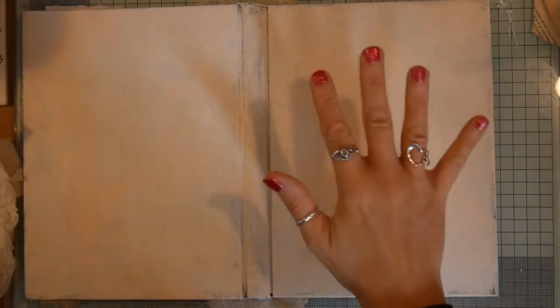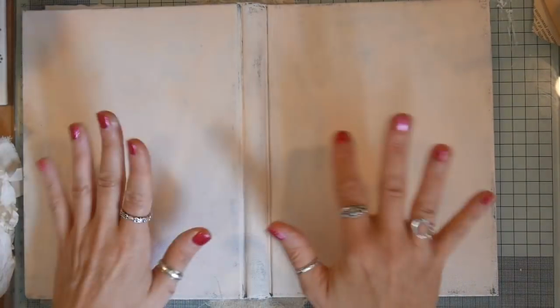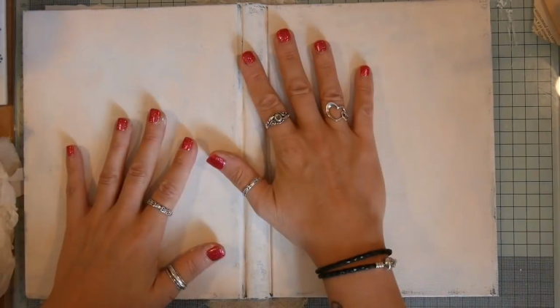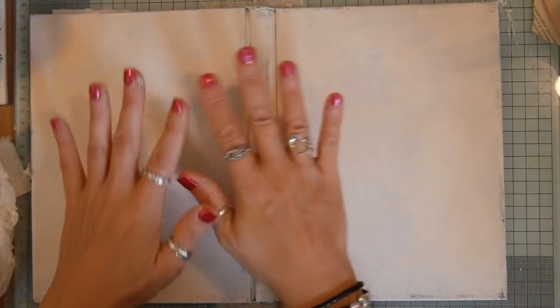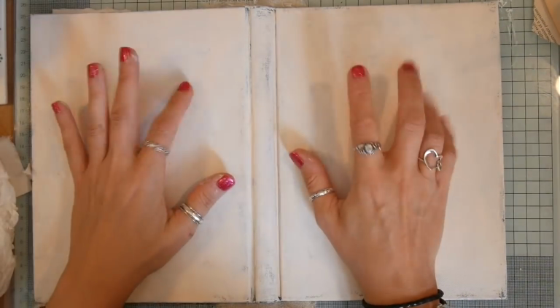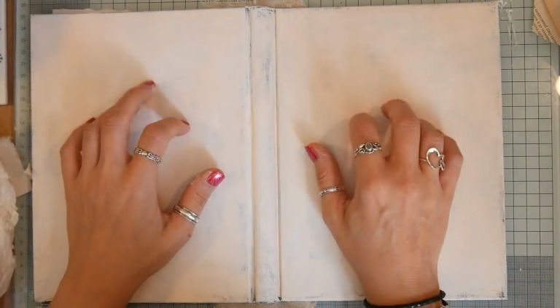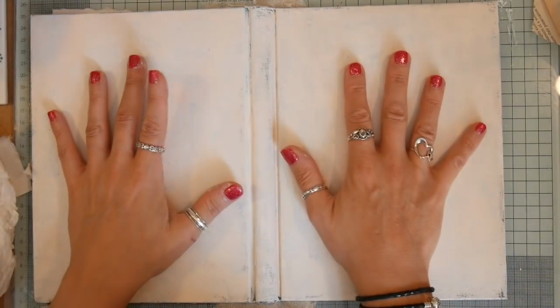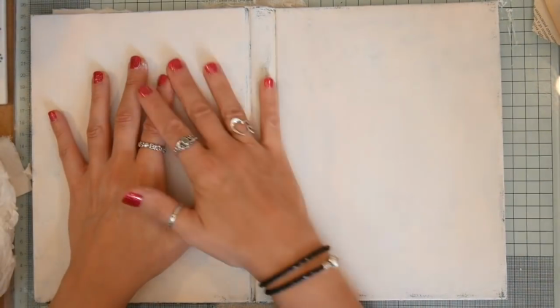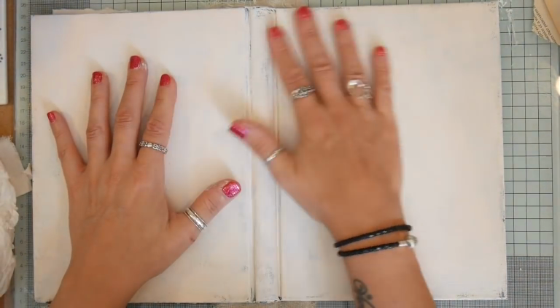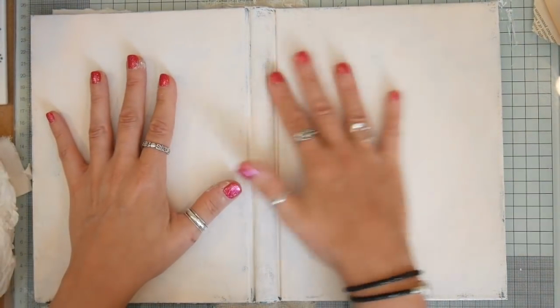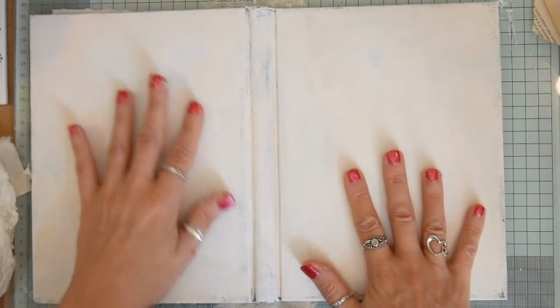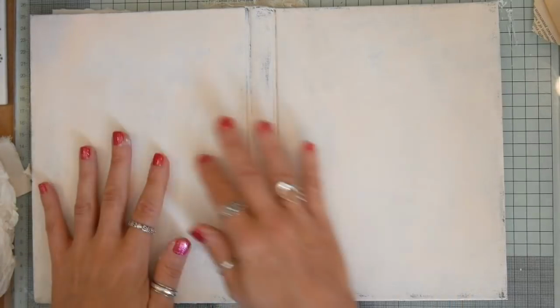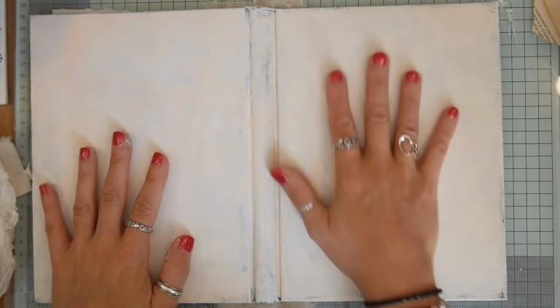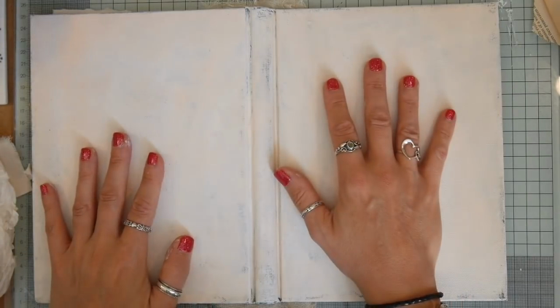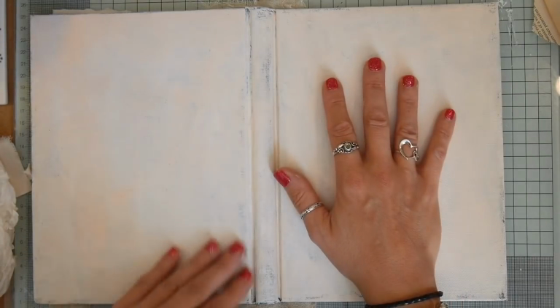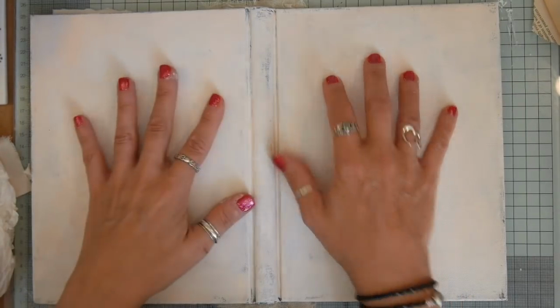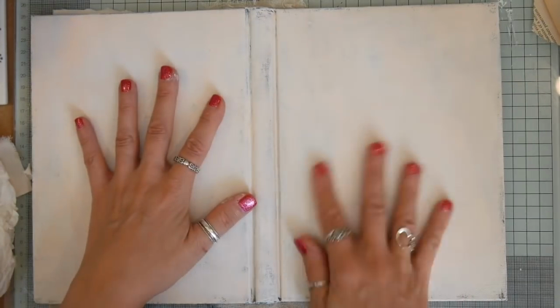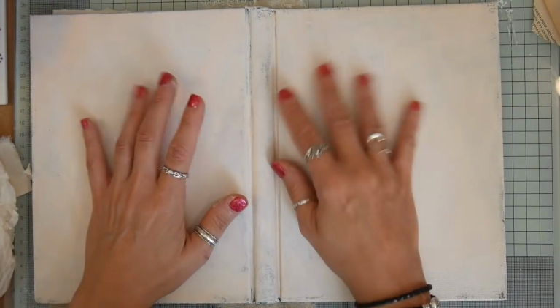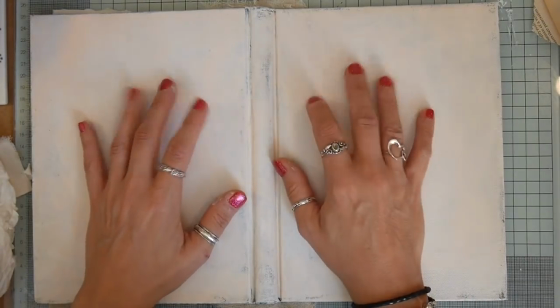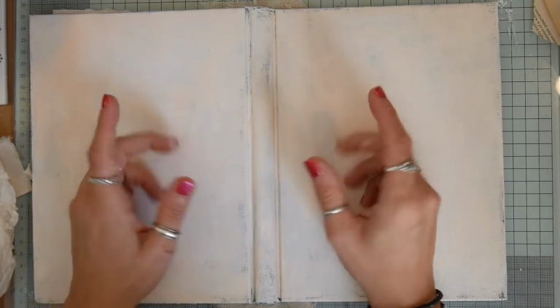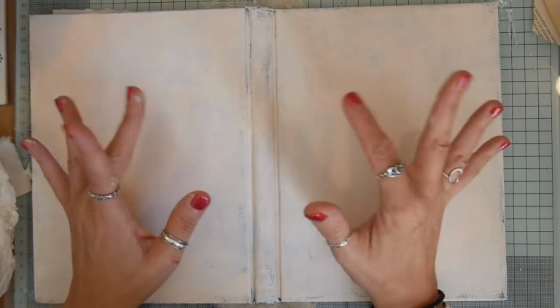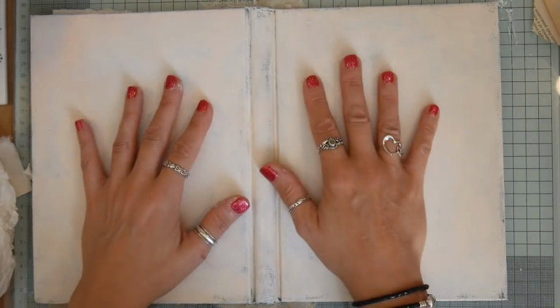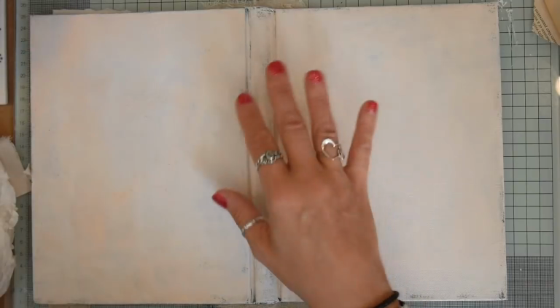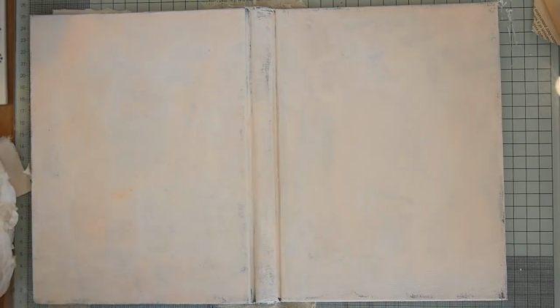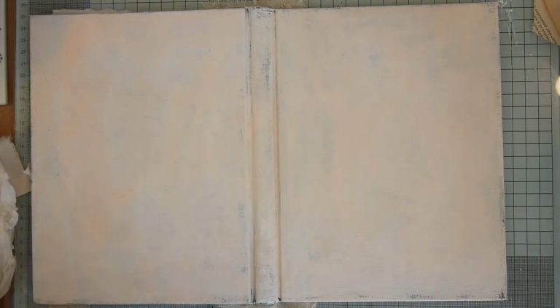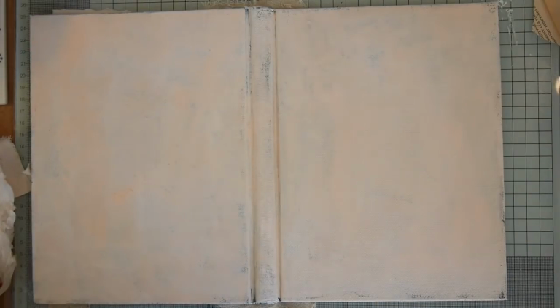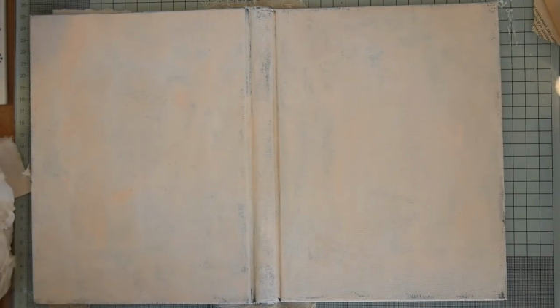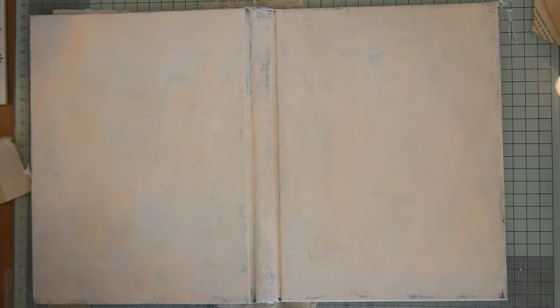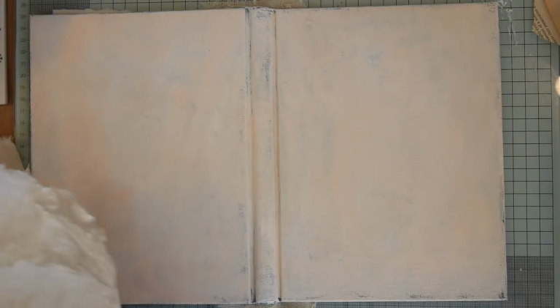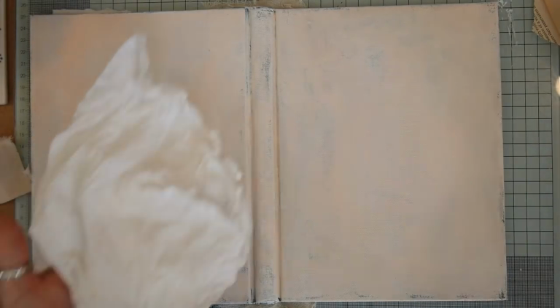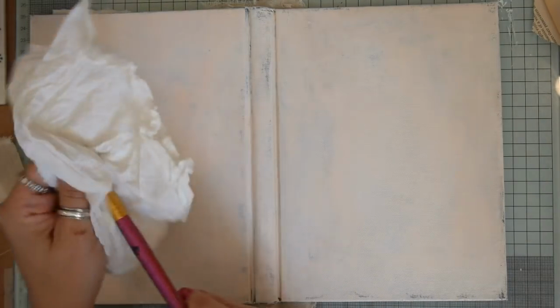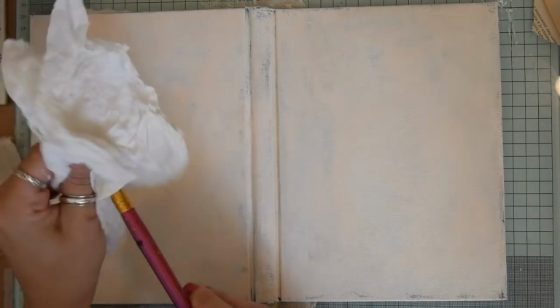Hello! I've sped this up and I'm going to try and do a voiceover. I'm working on the art journal that I made yesterday and this is the first time I've done anything kind of arty in this way, so hopefully it's going to go well.